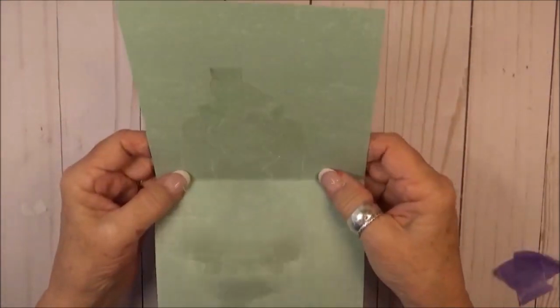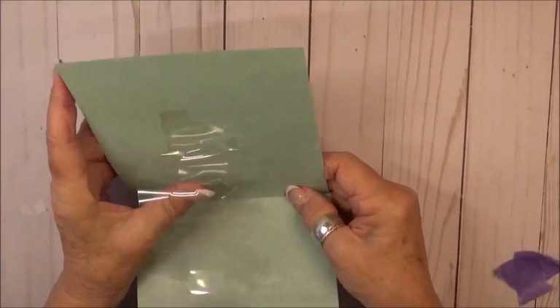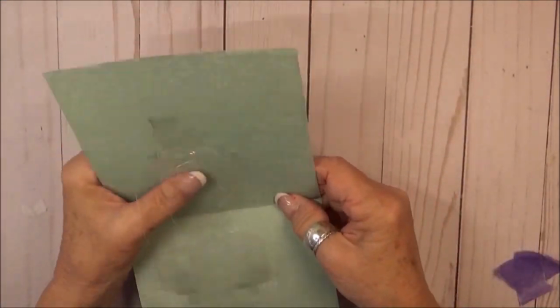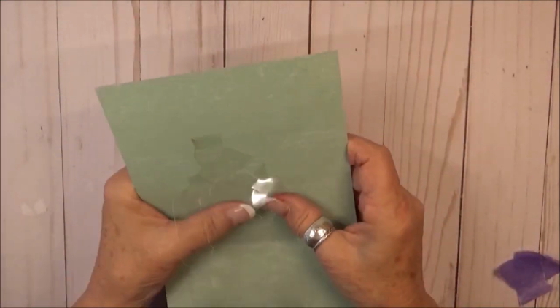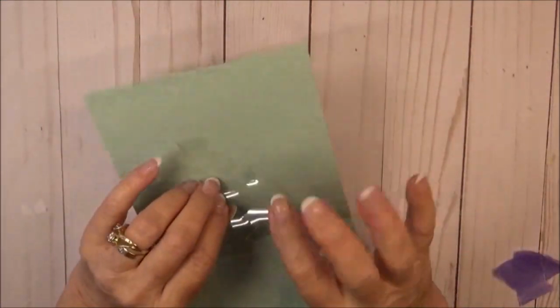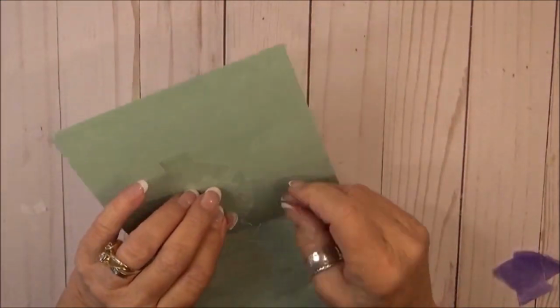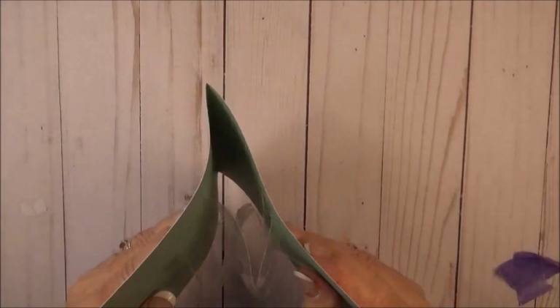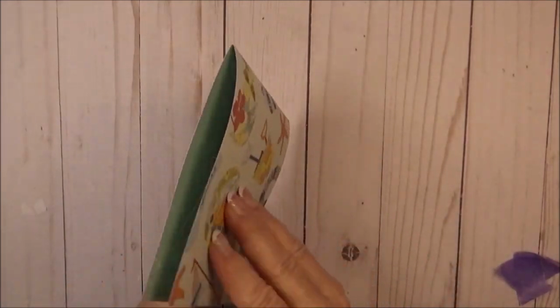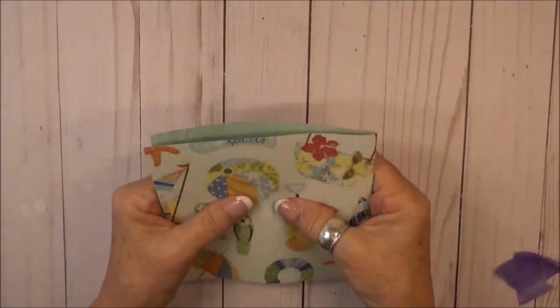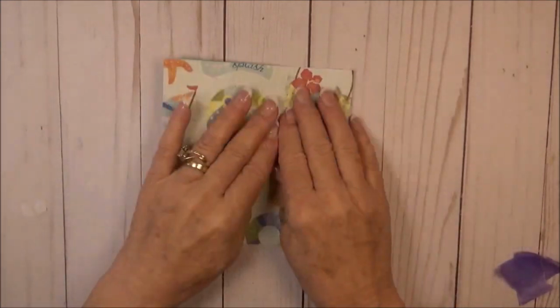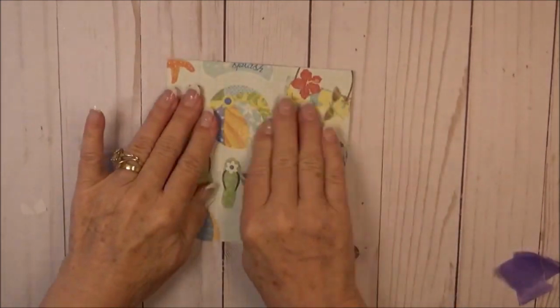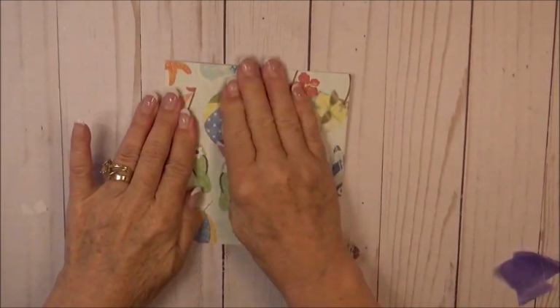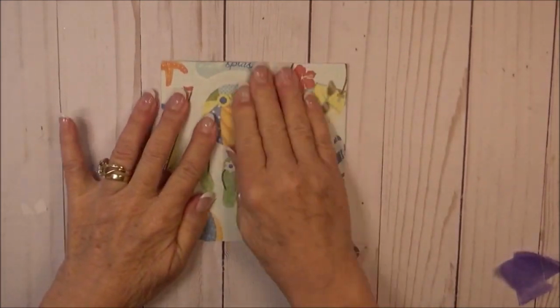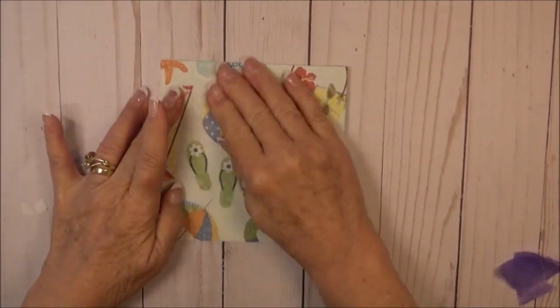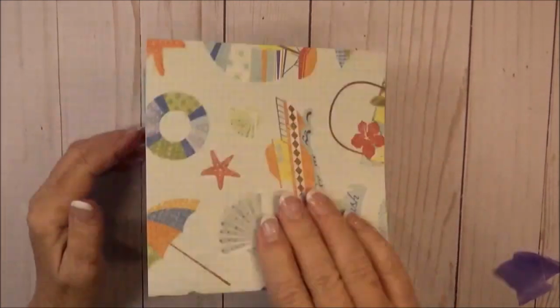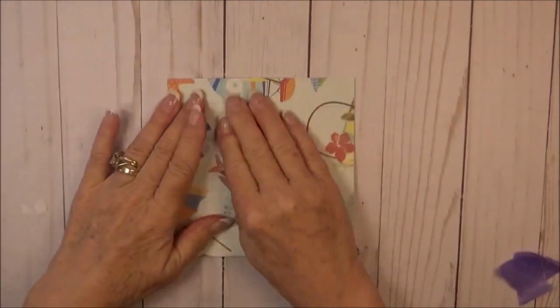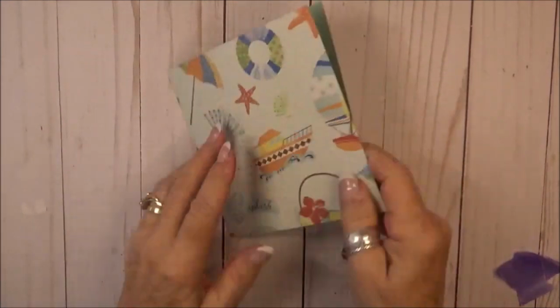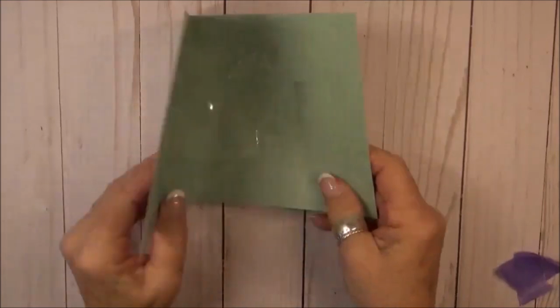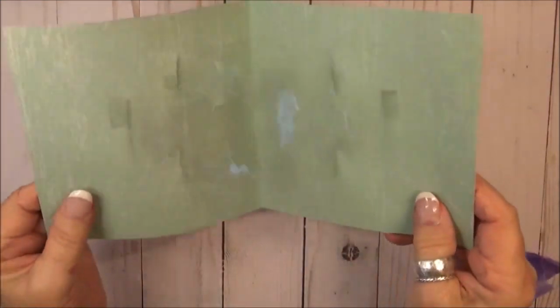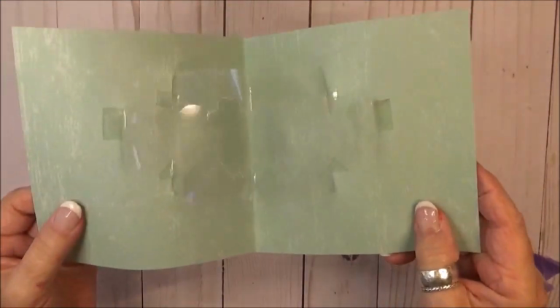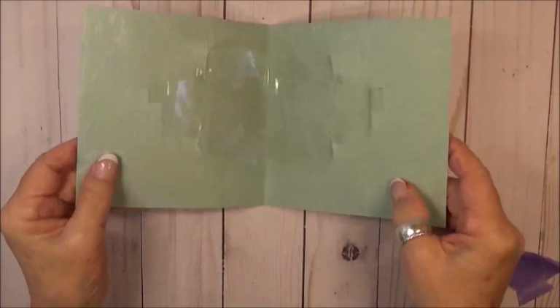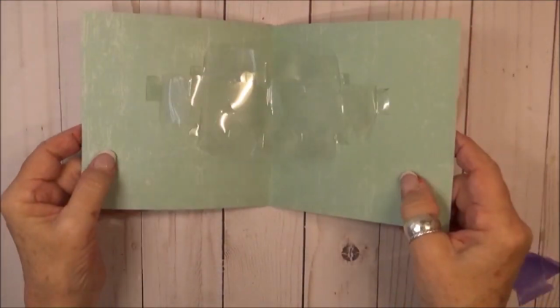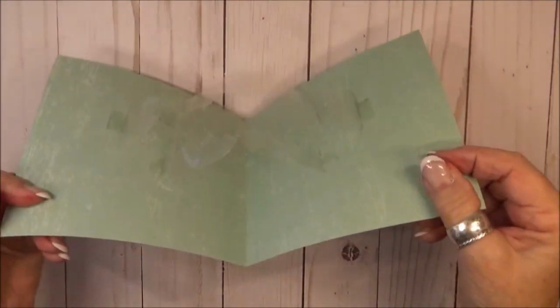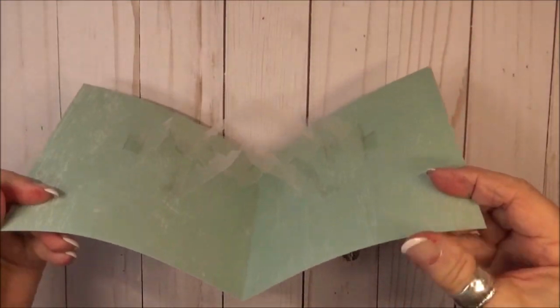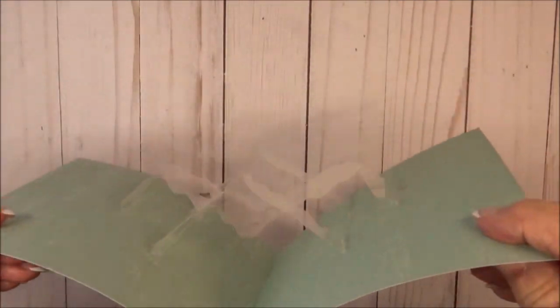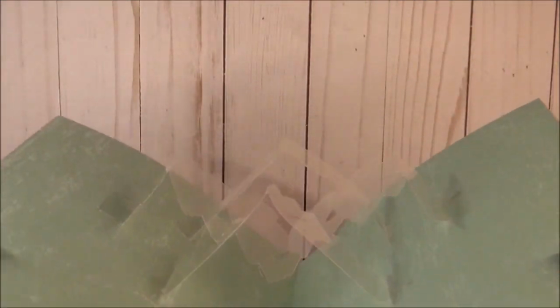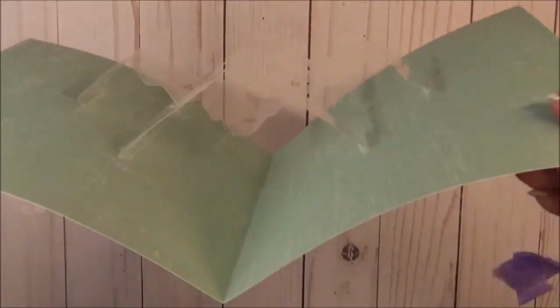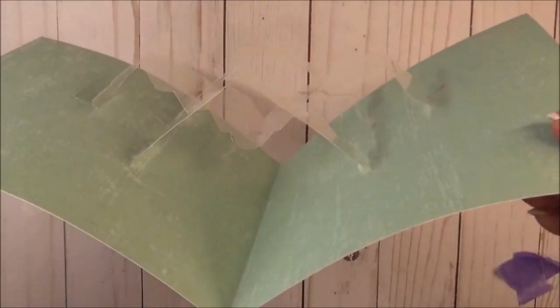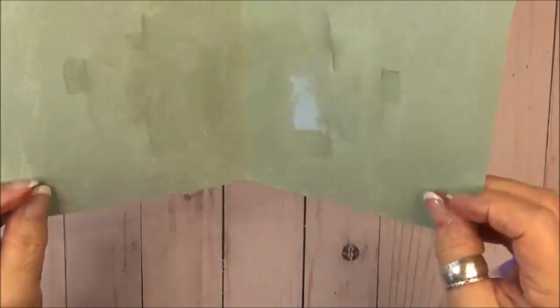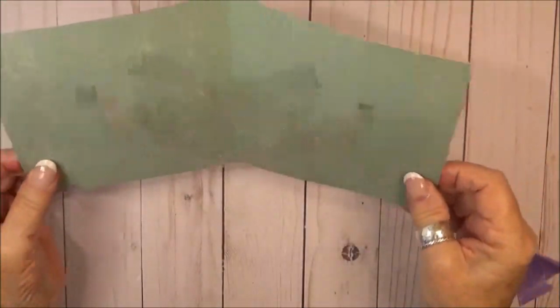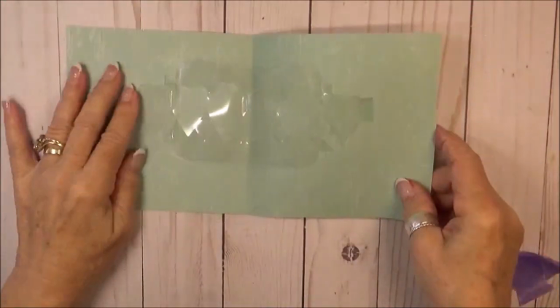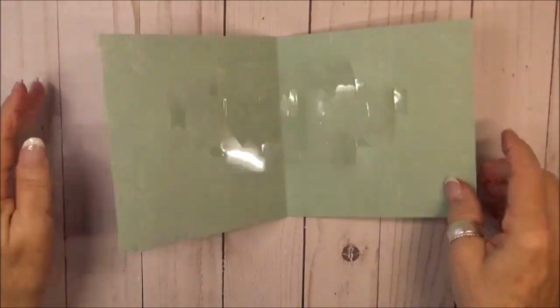With my panel adhered to the card, I'm going to work the pivot panel just the same as you would any other pivot and then give it a good press on both sides. I know it's very hard for you to see — I hope you can see it on the camera.